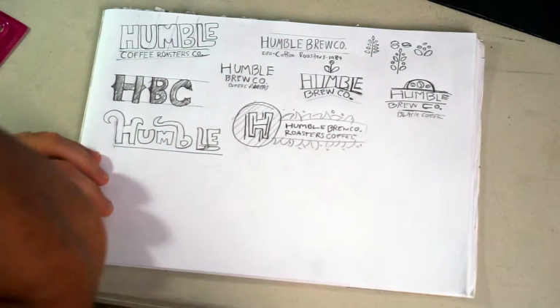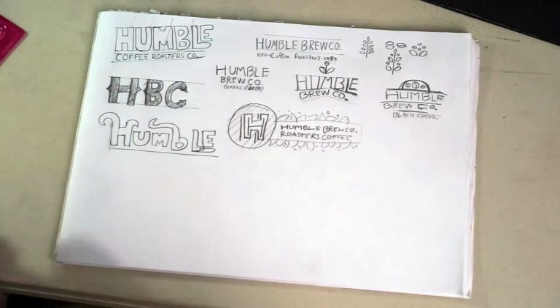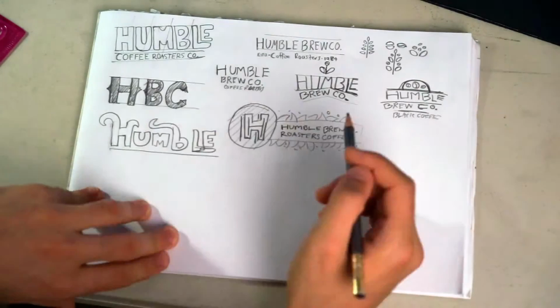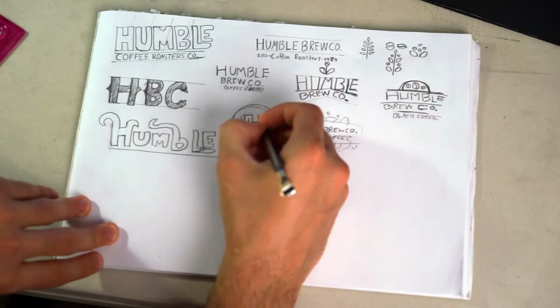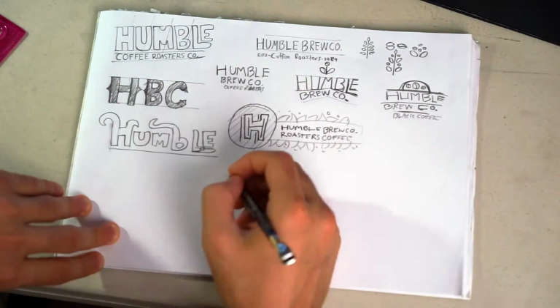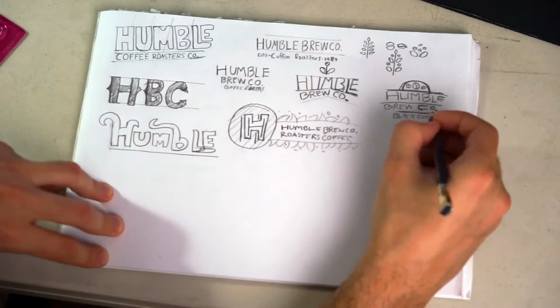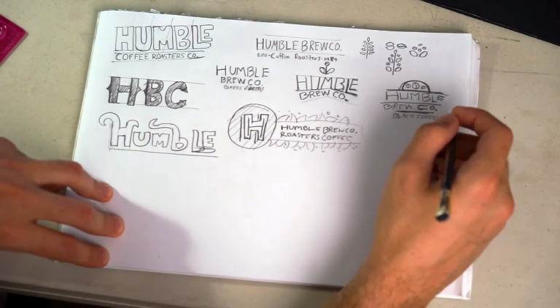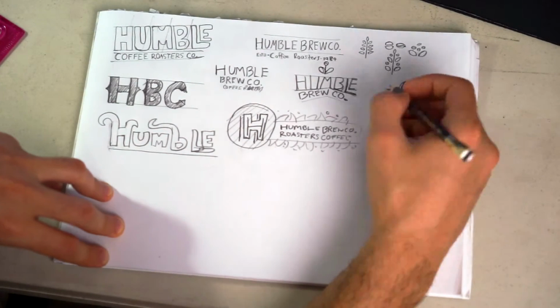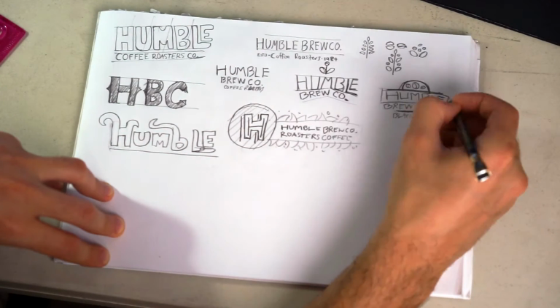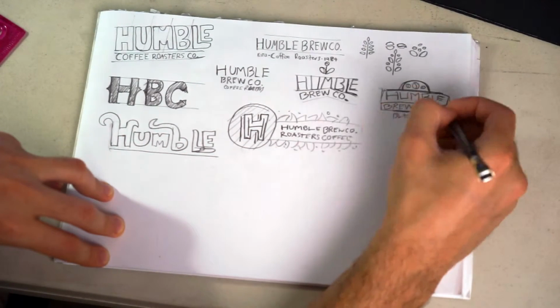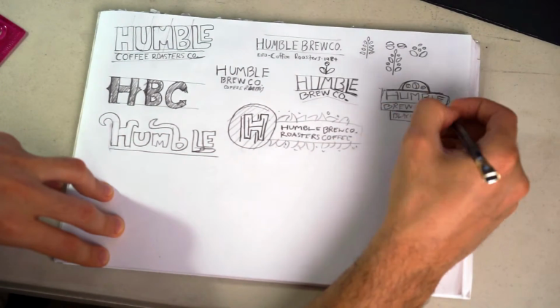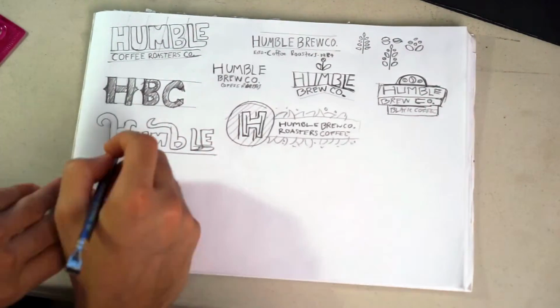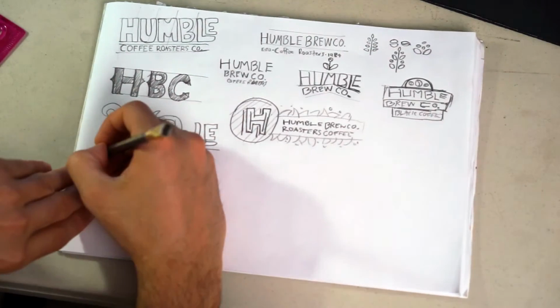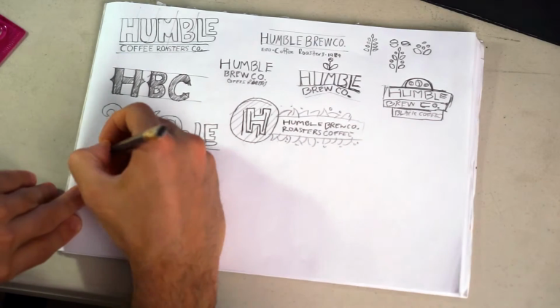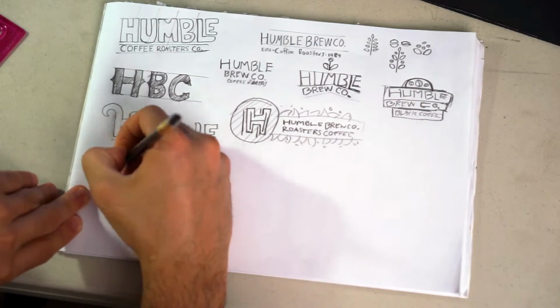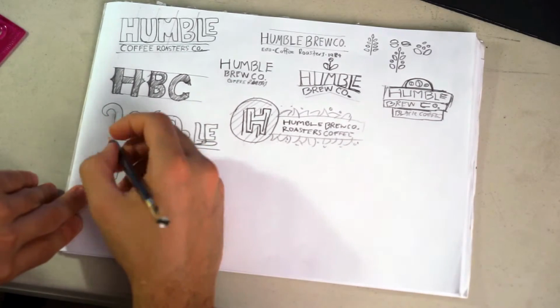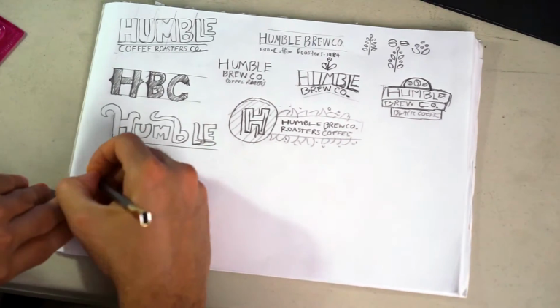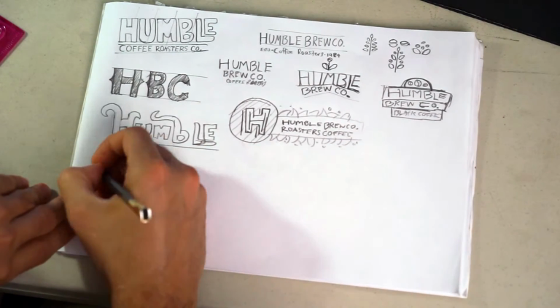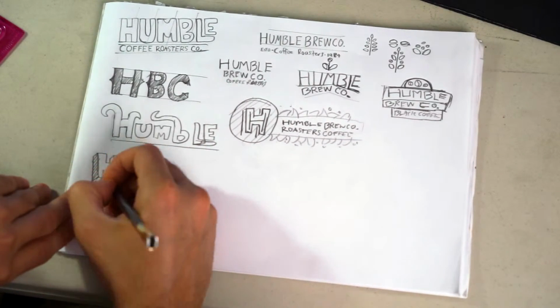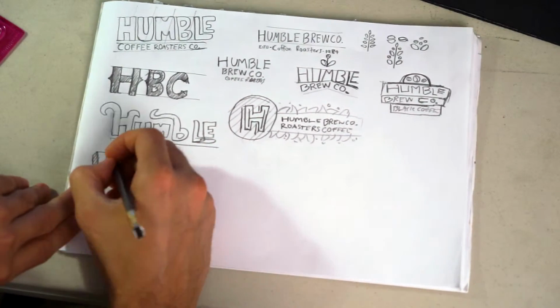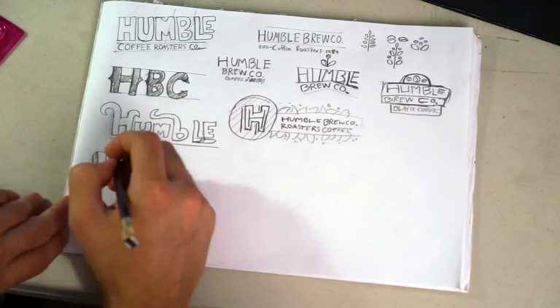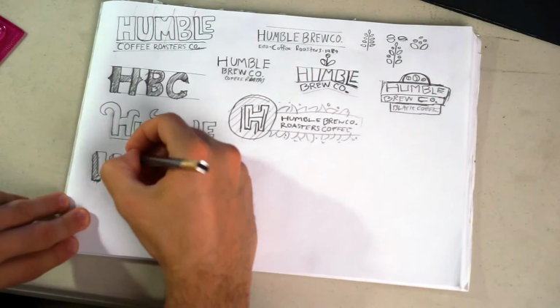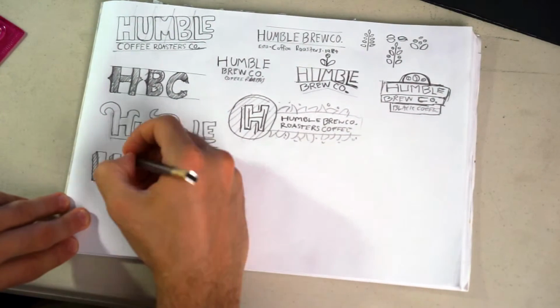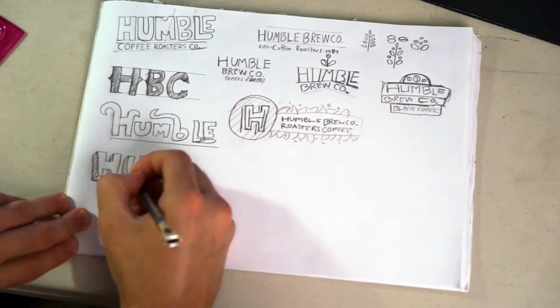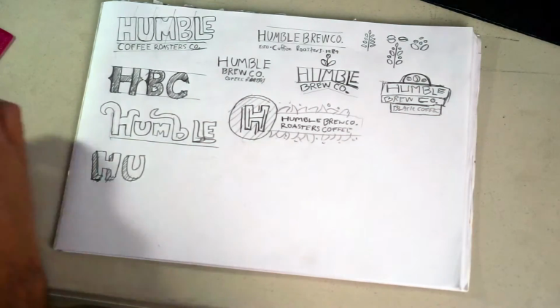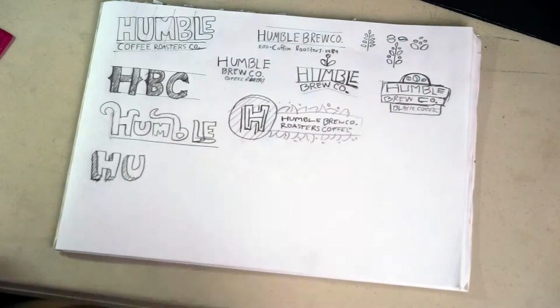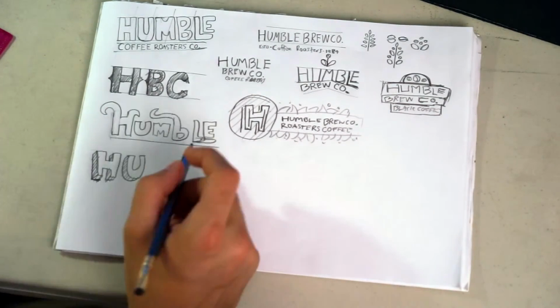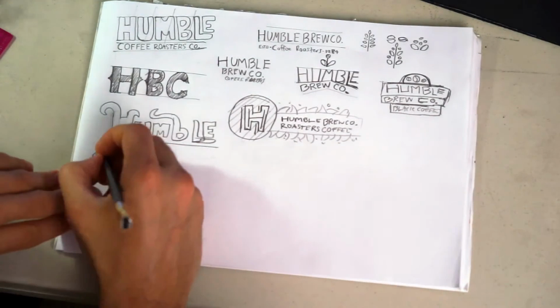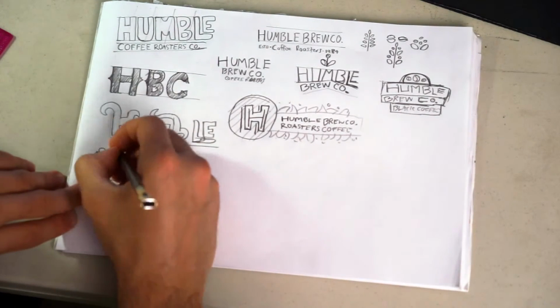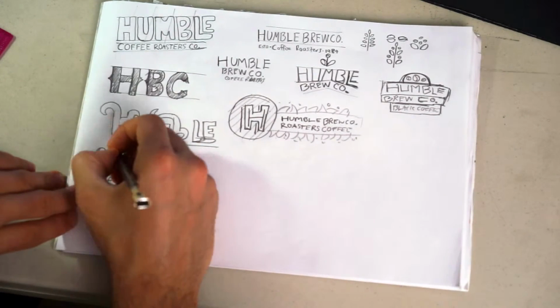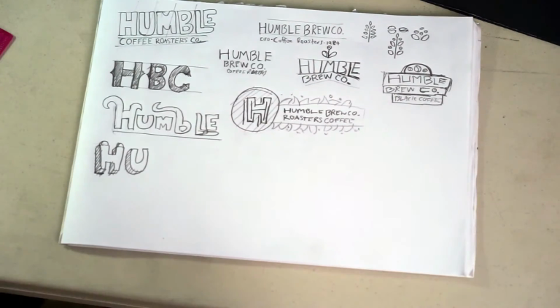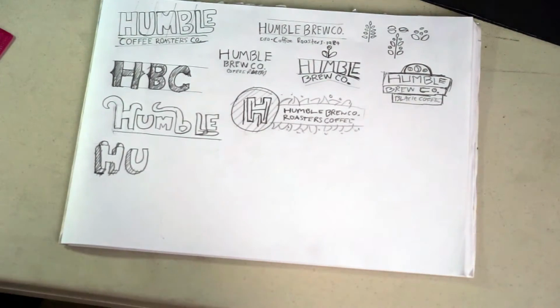The more time you spend on sketches, the better they will look. After I did these sketches, I blew one up — chose one style, made it bigger. Then I scanned it in and brought it into Illustrator, and that's when we started building the type, which is covered in the next video.